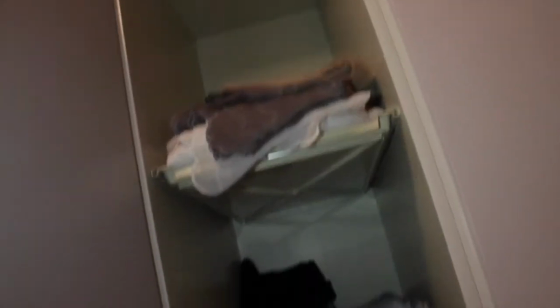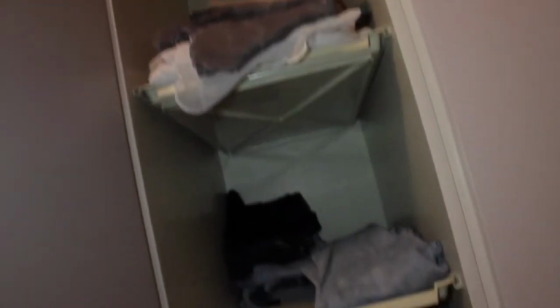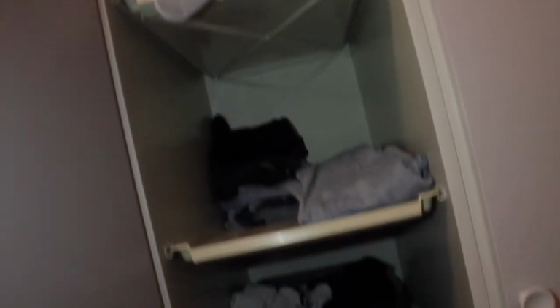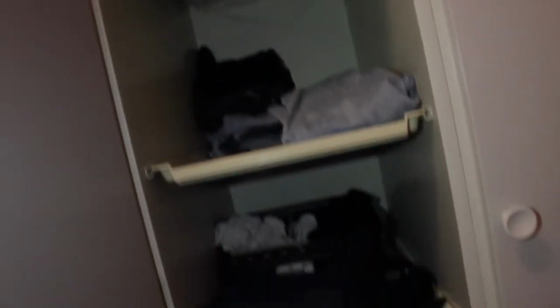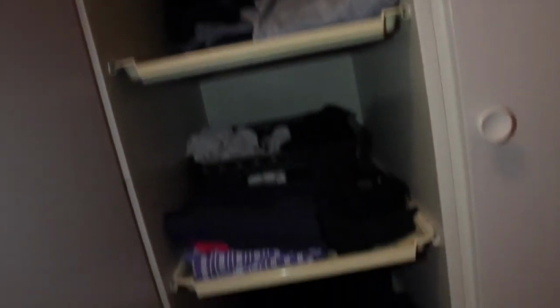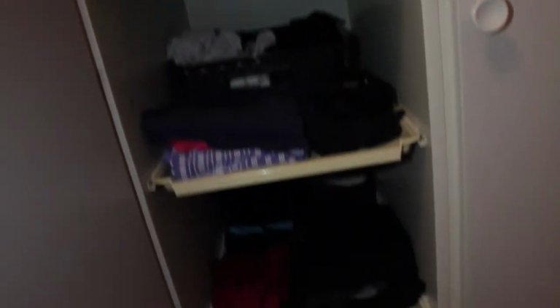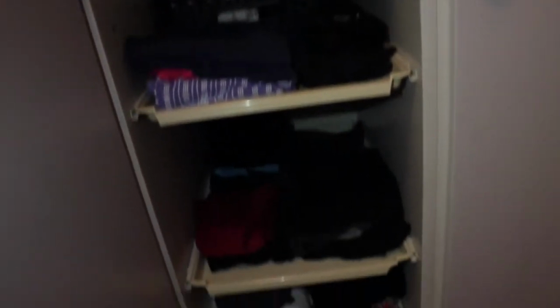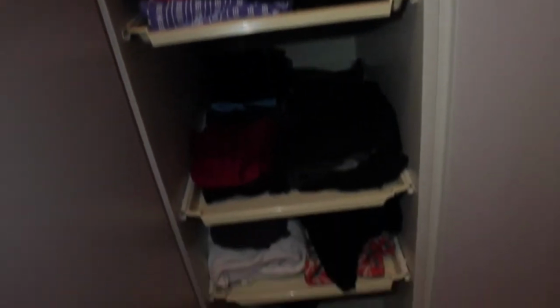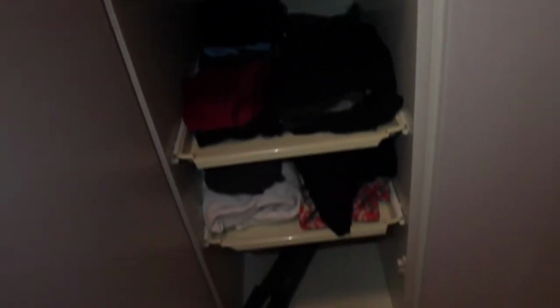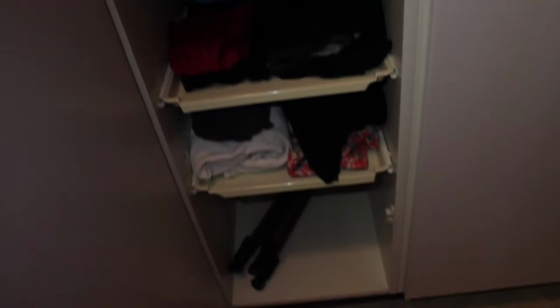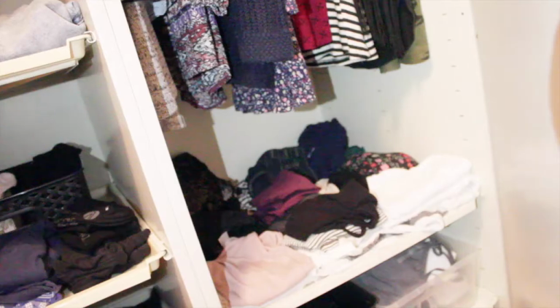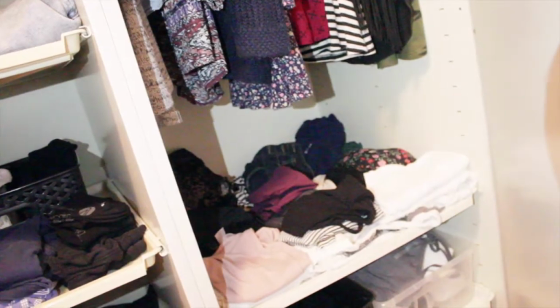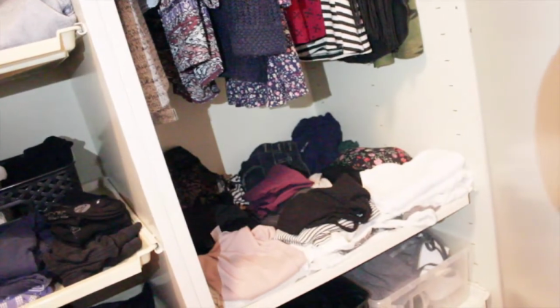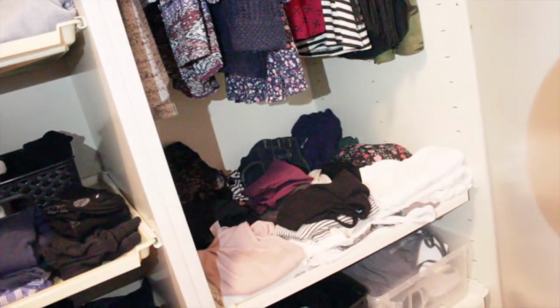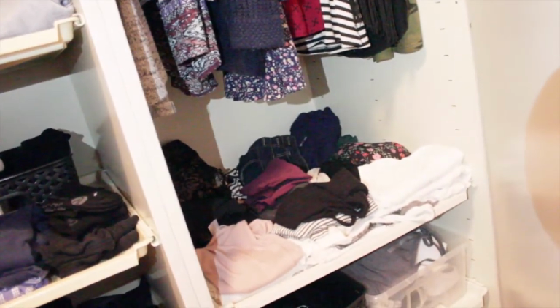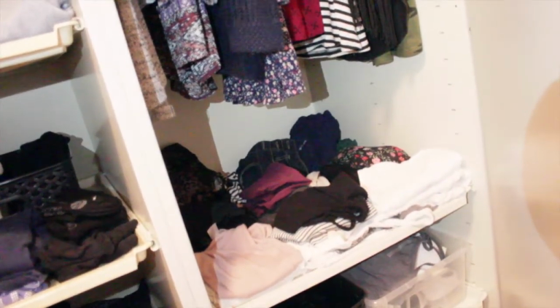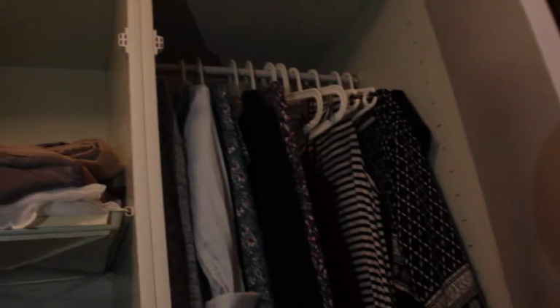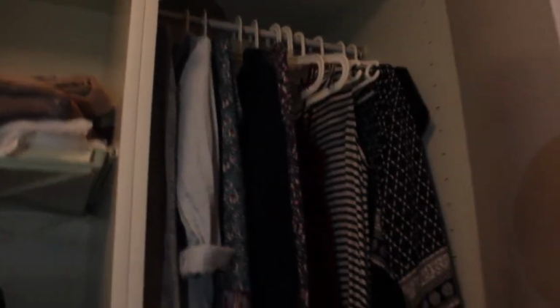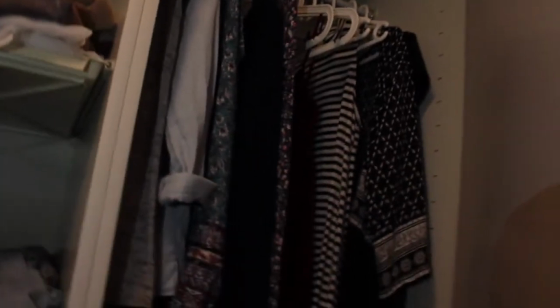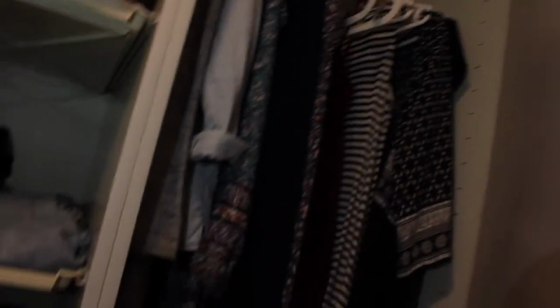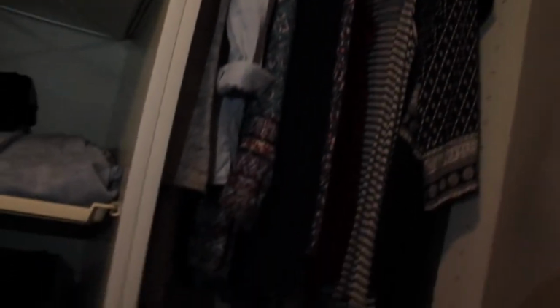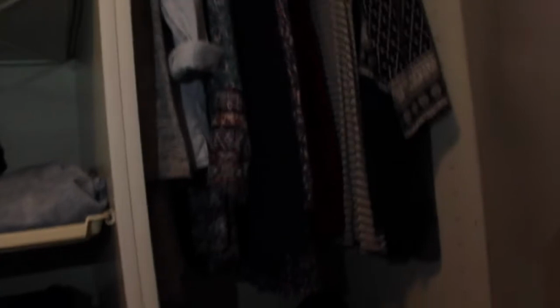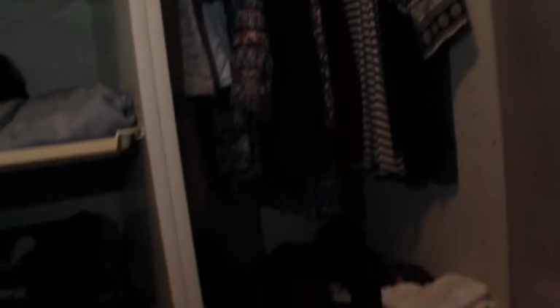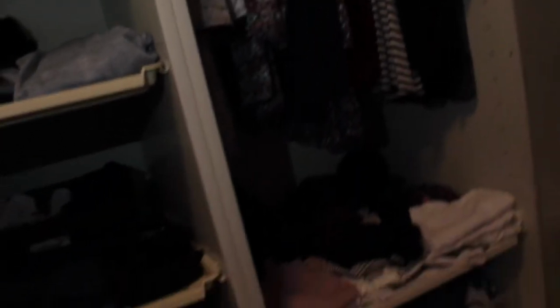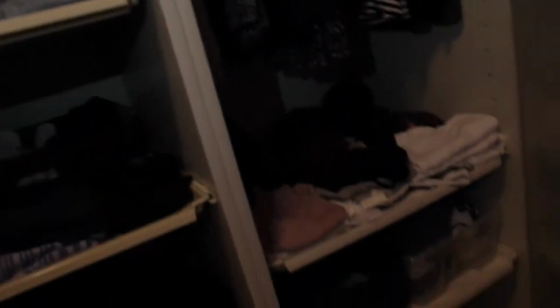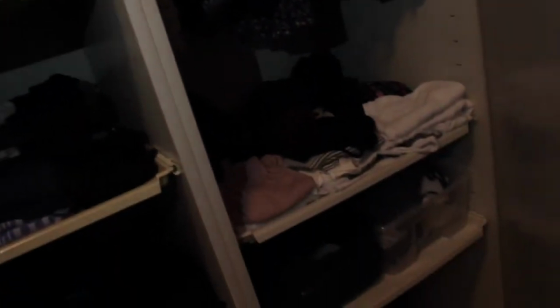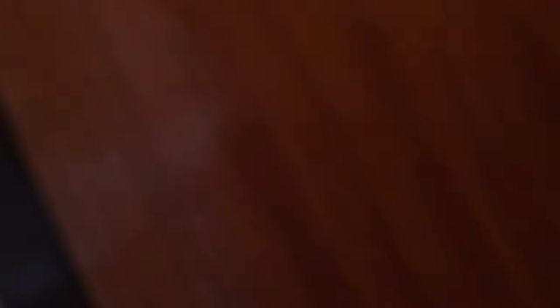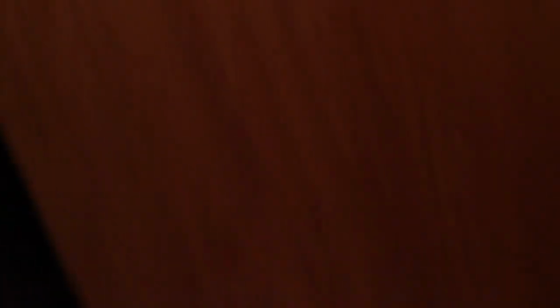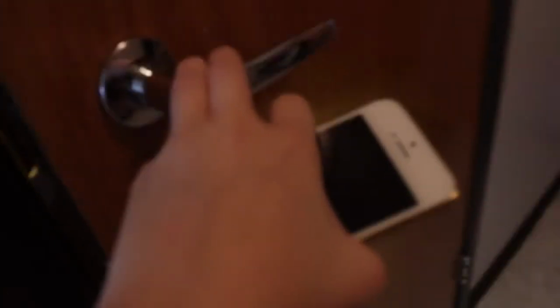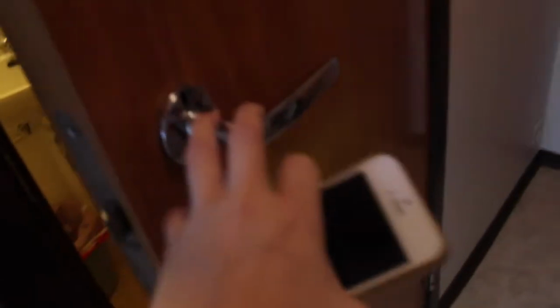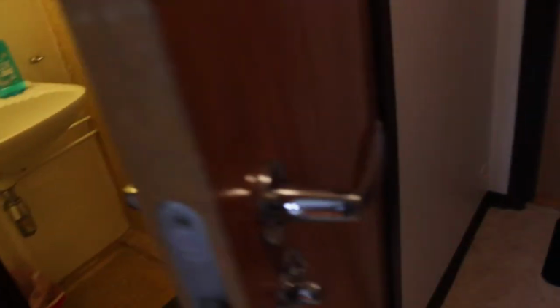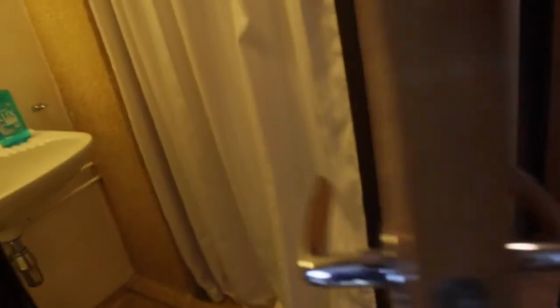You can see I have all my jeans, tops, cardigans, and that kind of stuff. It's just filled up and it's going to get even more filled, I can say that.